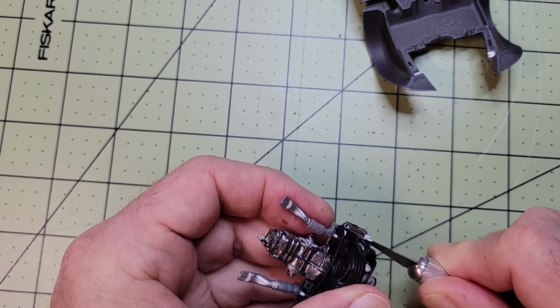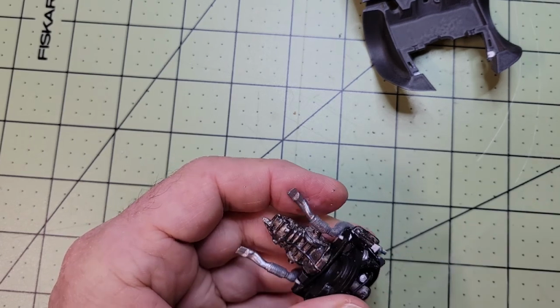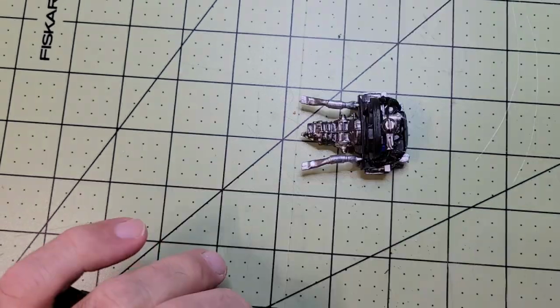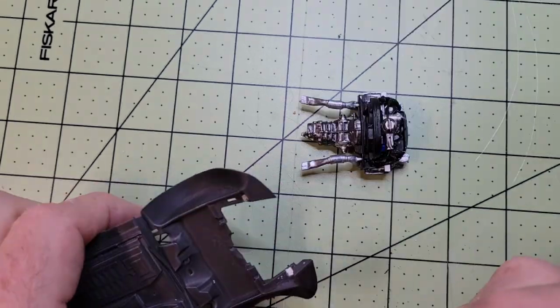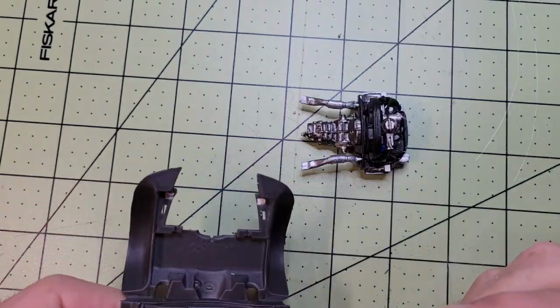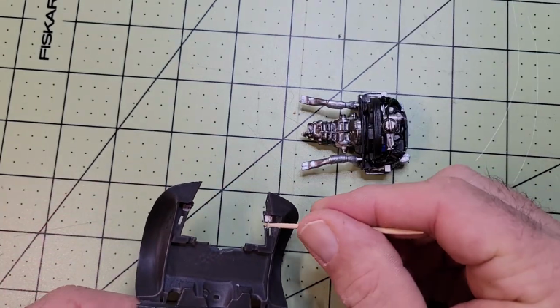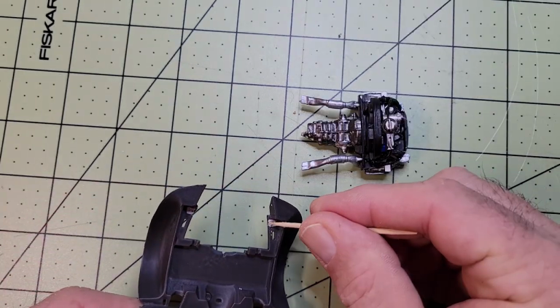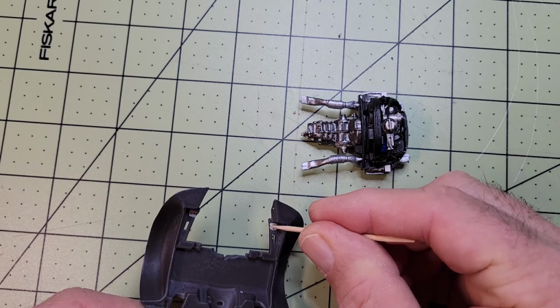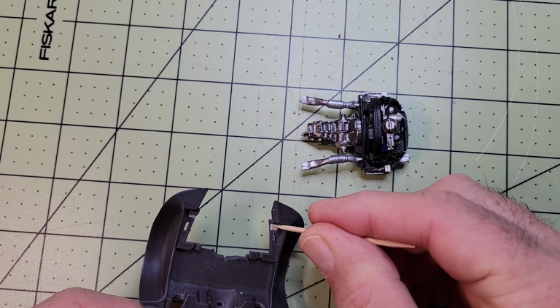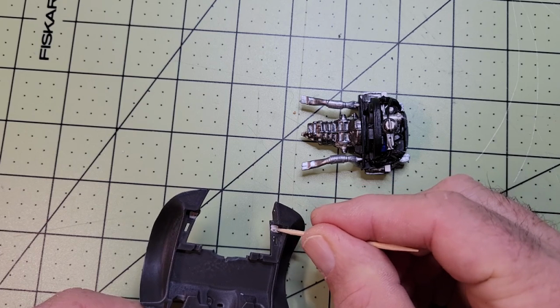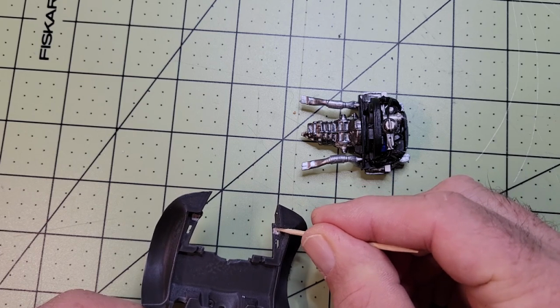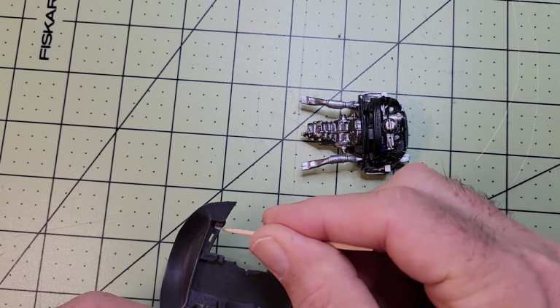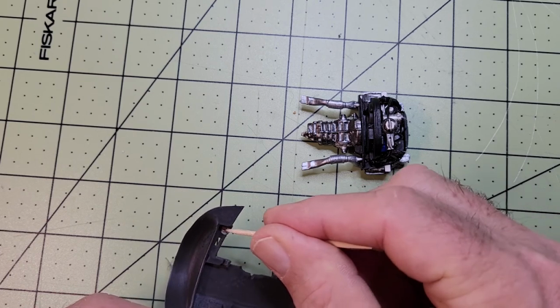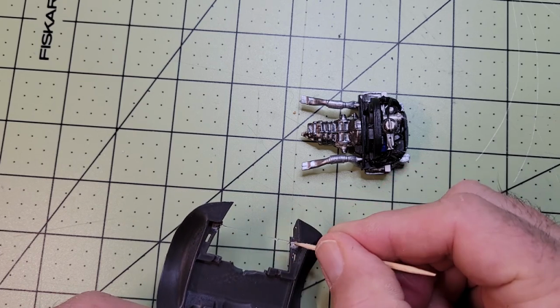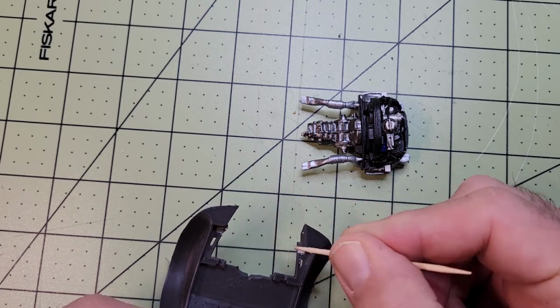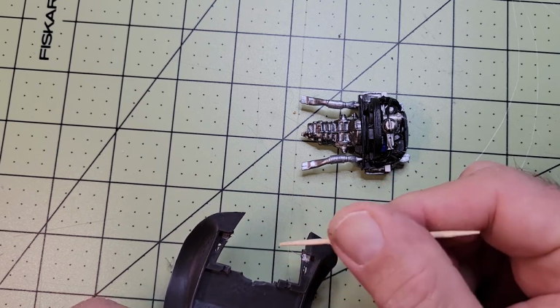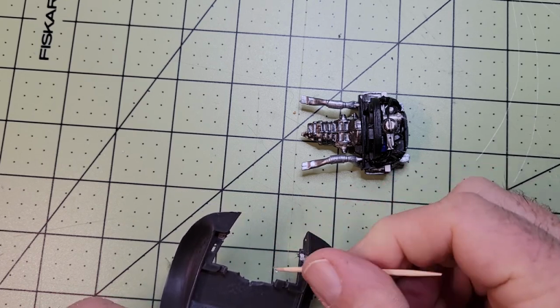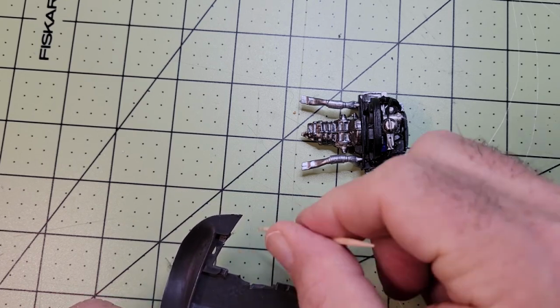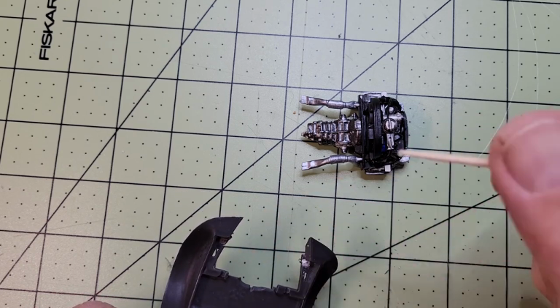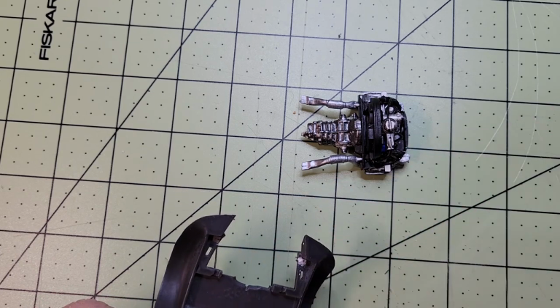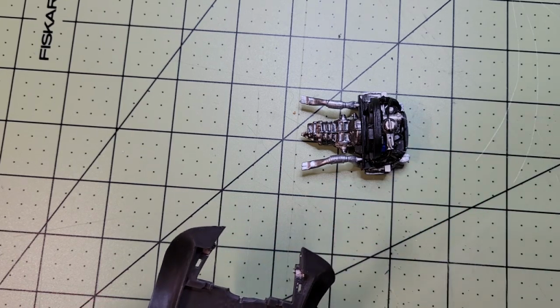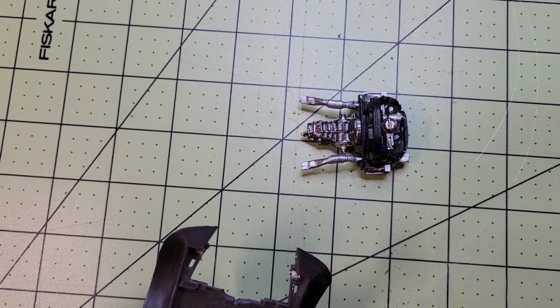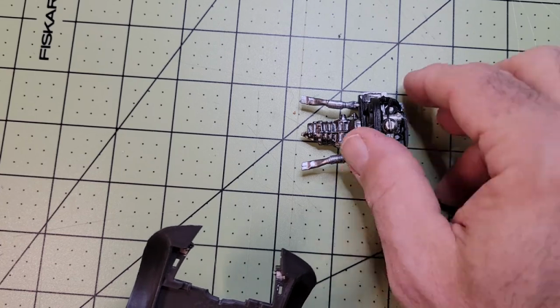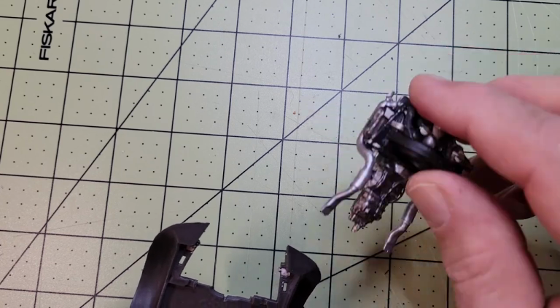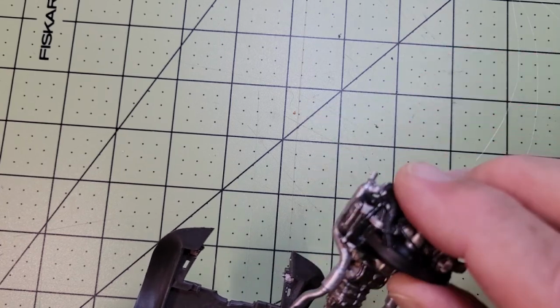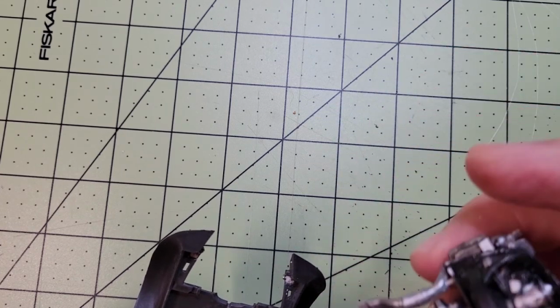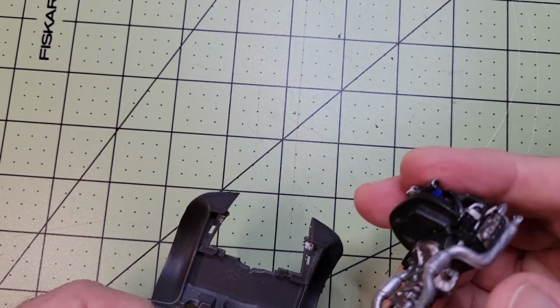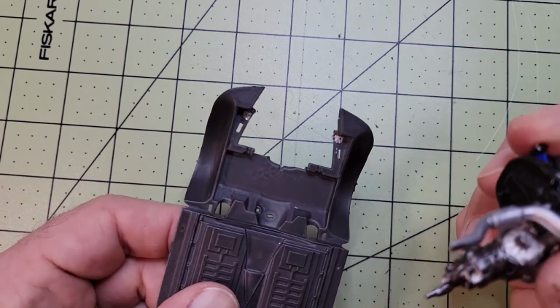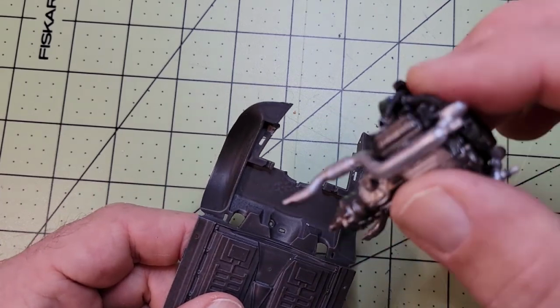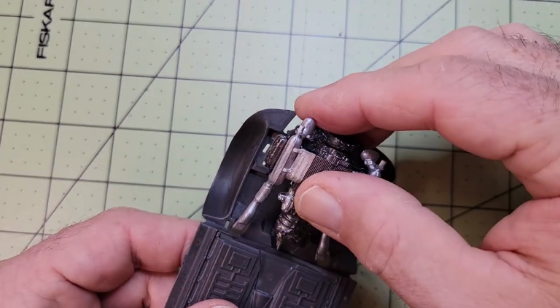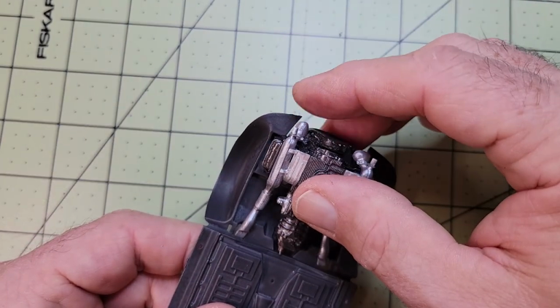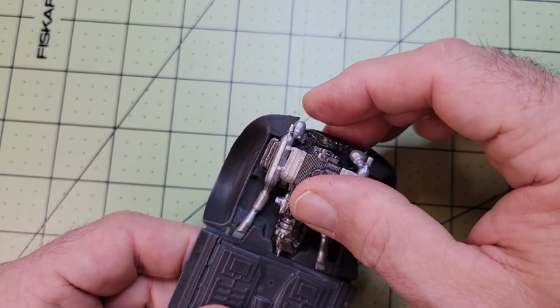I was kind of surprised that such a large component of this model is only held in place by a couple little spots of glue, but once it was in it looked pretty good and I'm actually starting to see a Volkswagen in front of me.